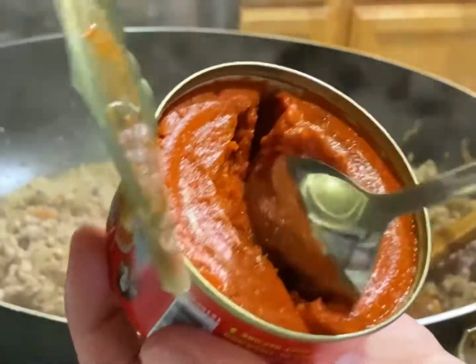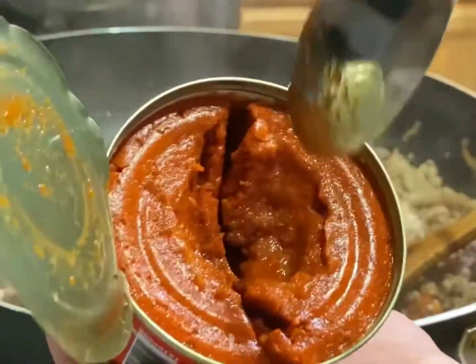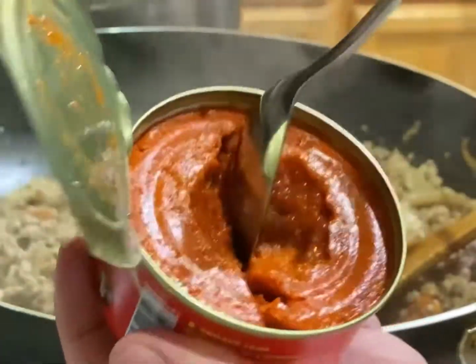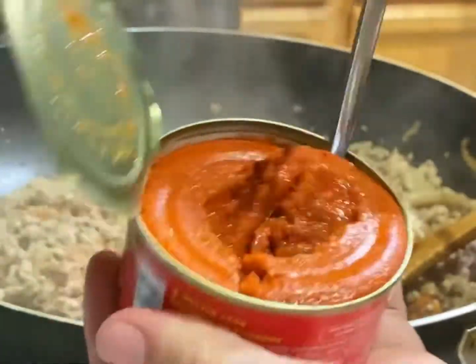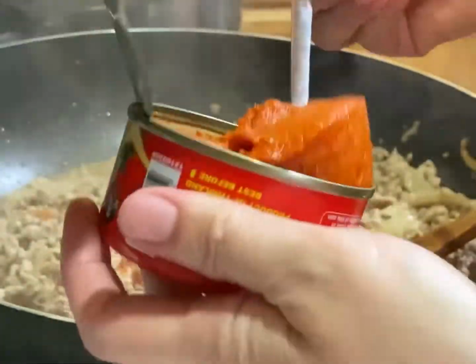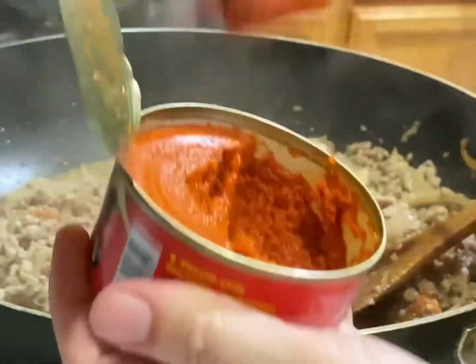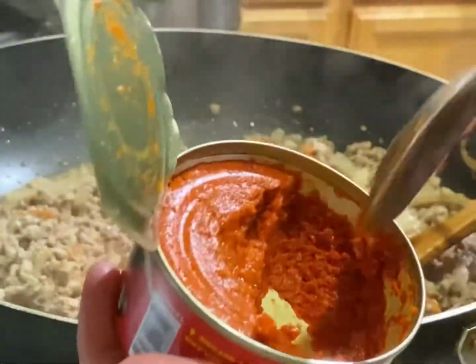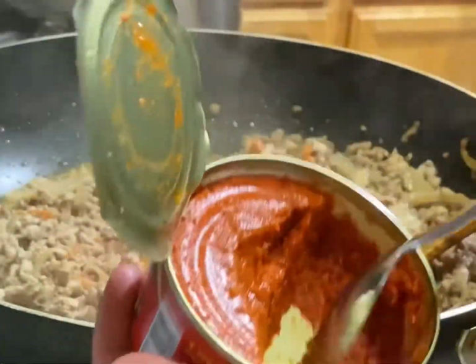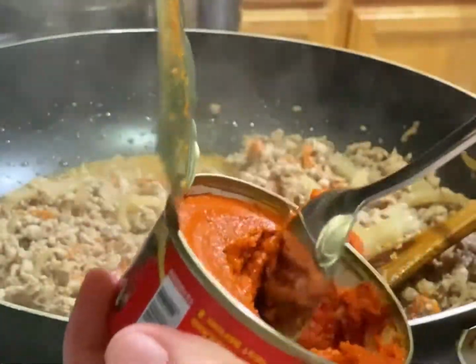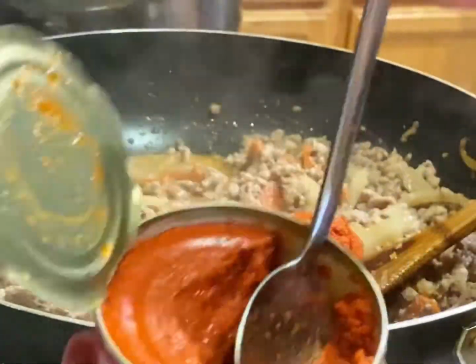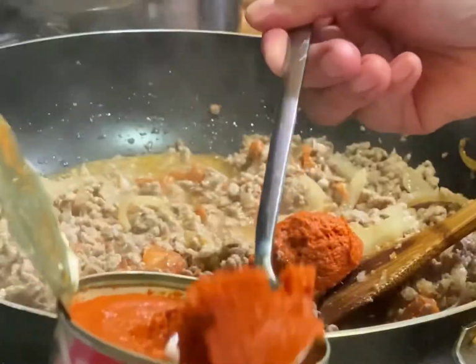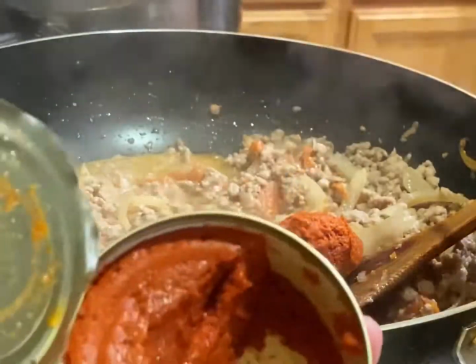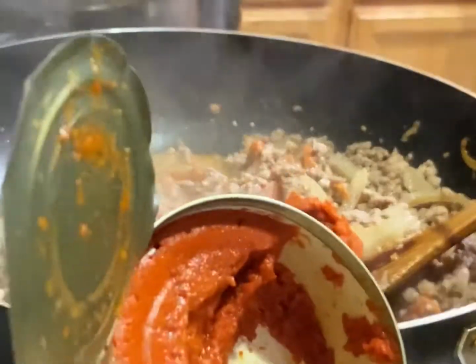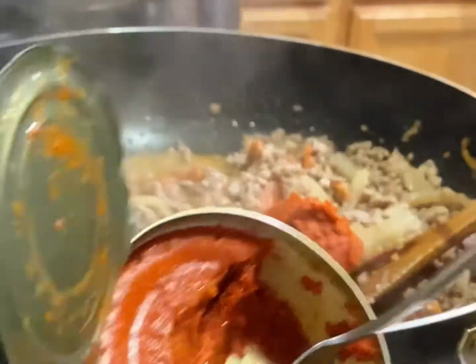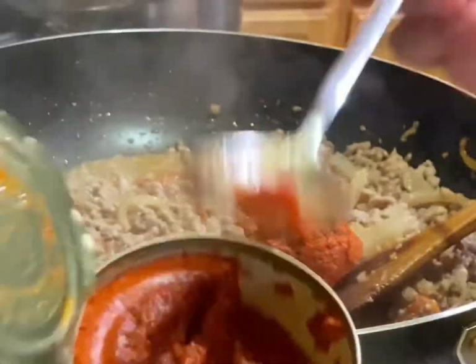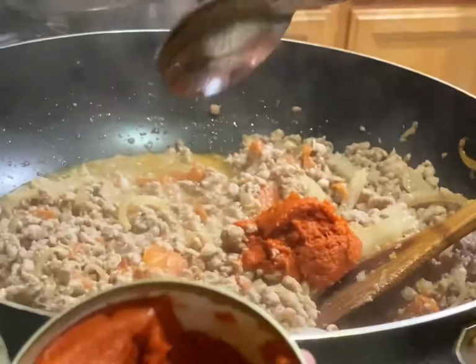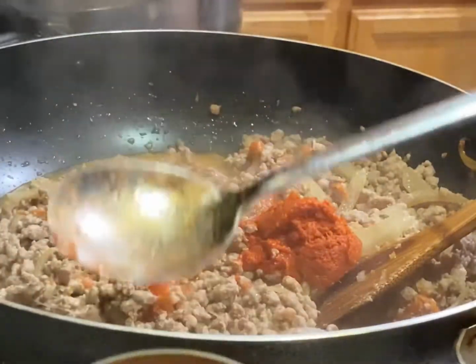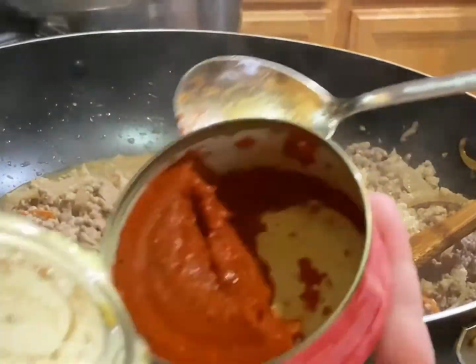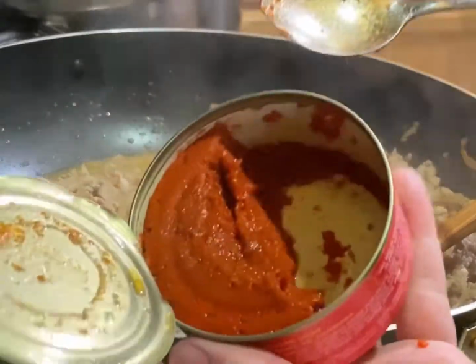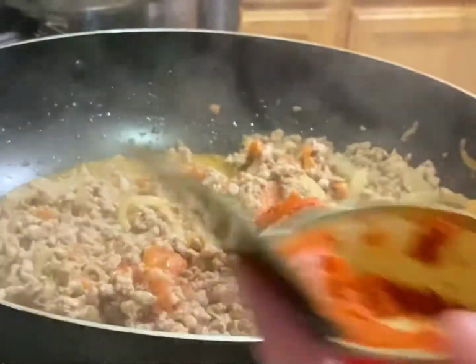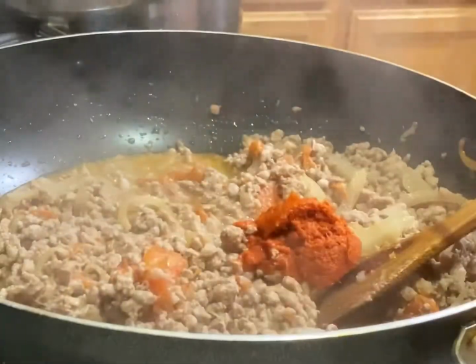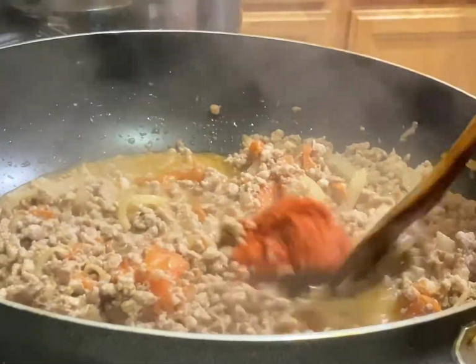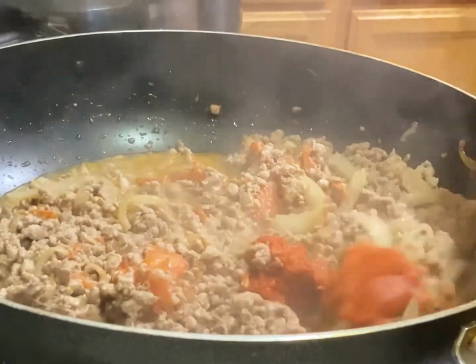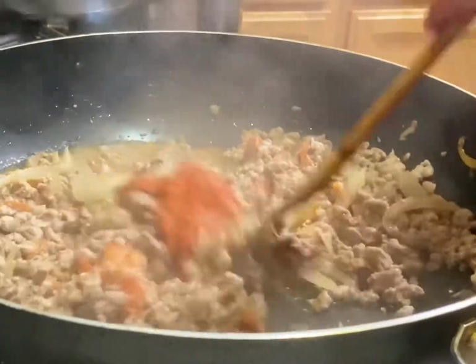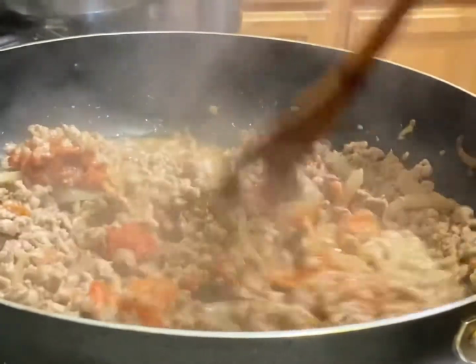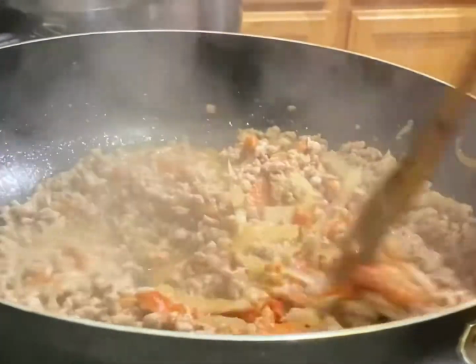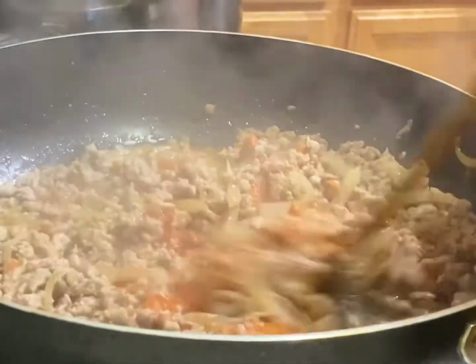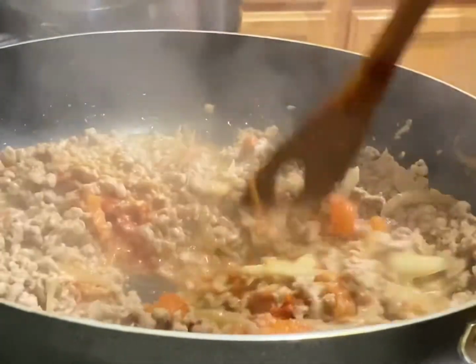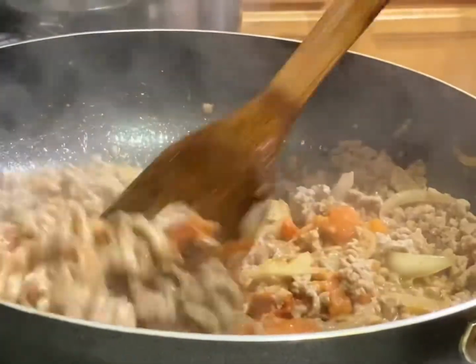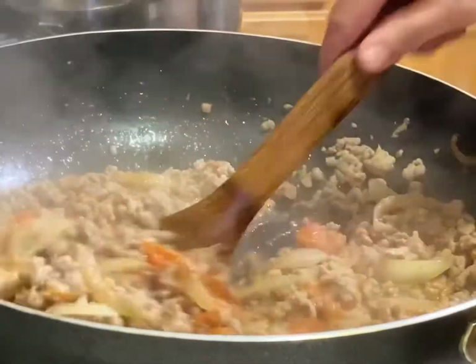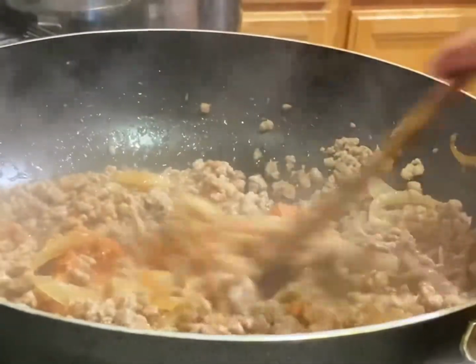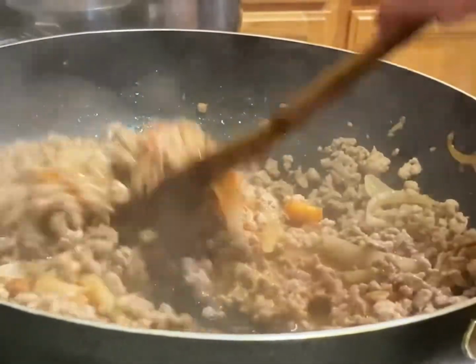I'll start by adding in this red curry paste — I'm only adding in half of a can, but if you want to add the entire can you can. I like to add this to give a little bit of coloring to my noodle dish and also to give a little hint of spice.